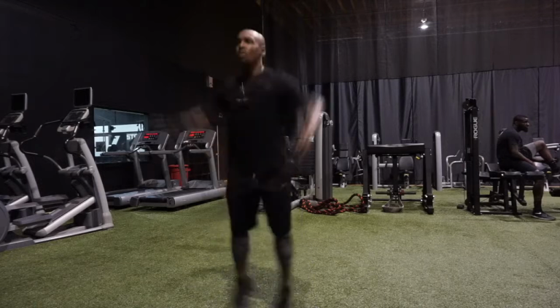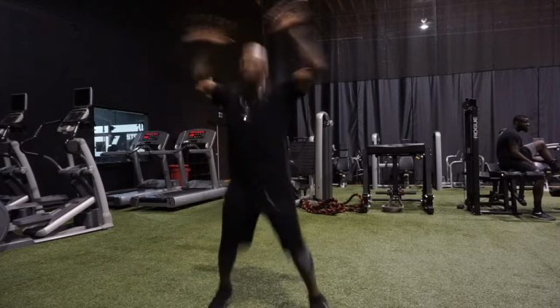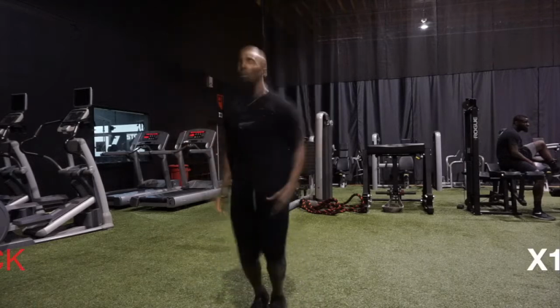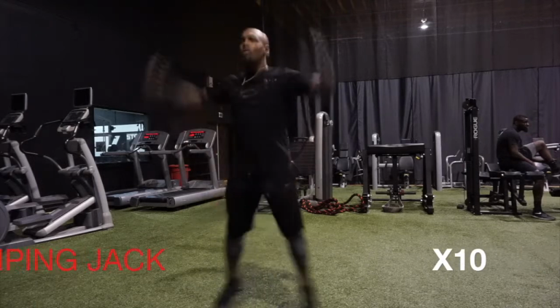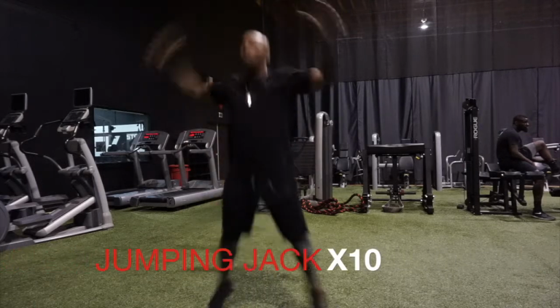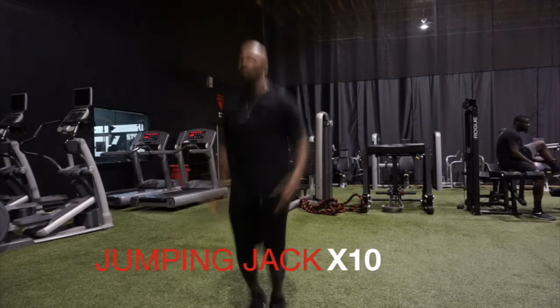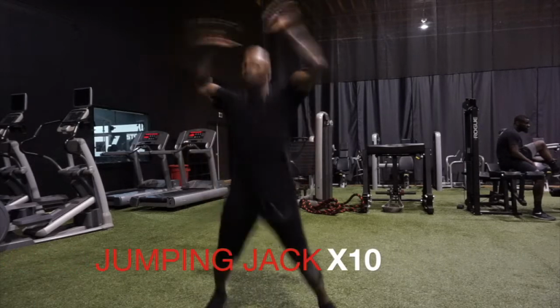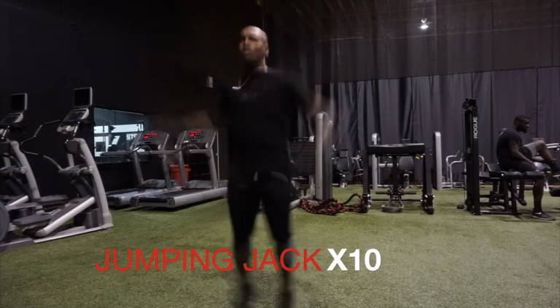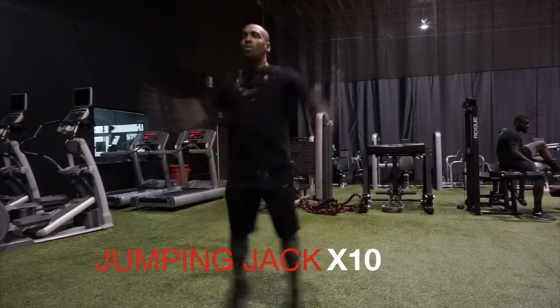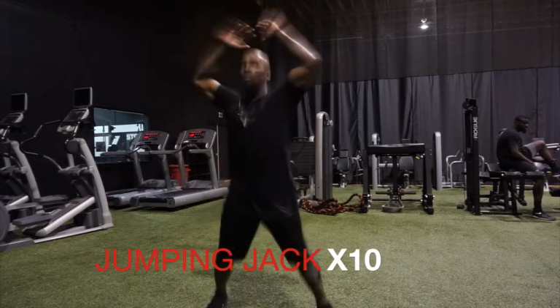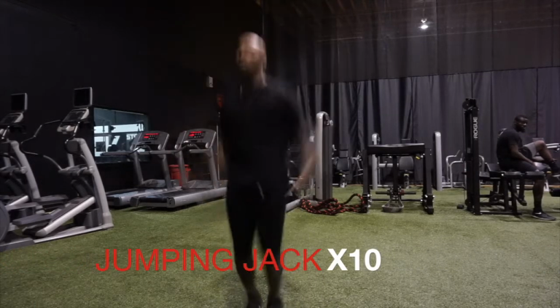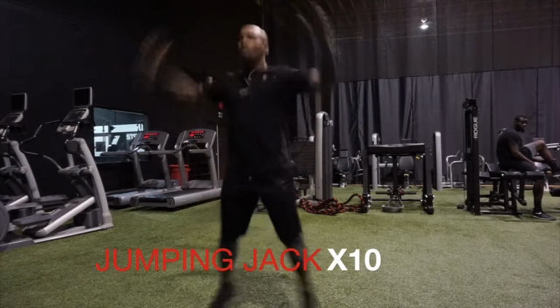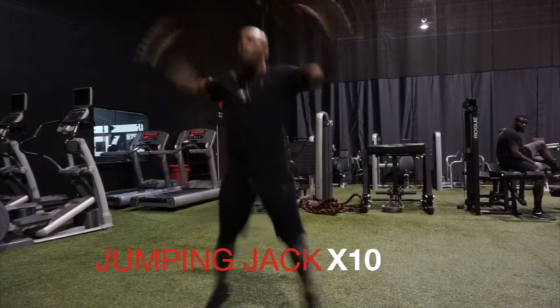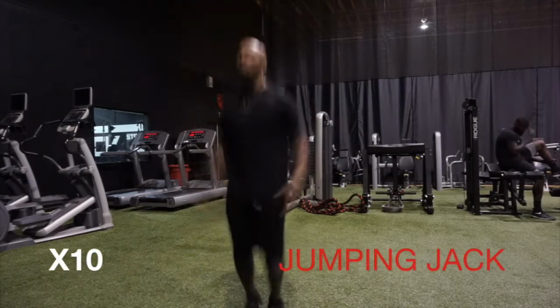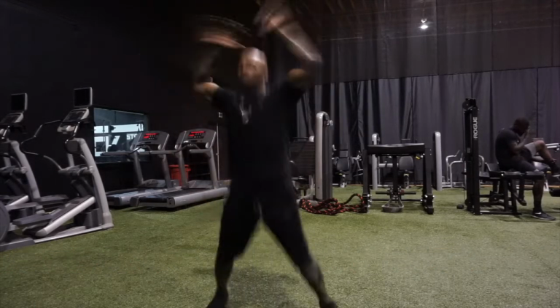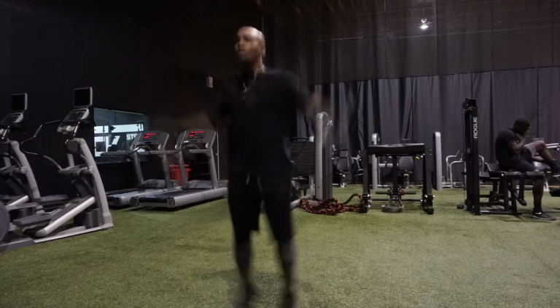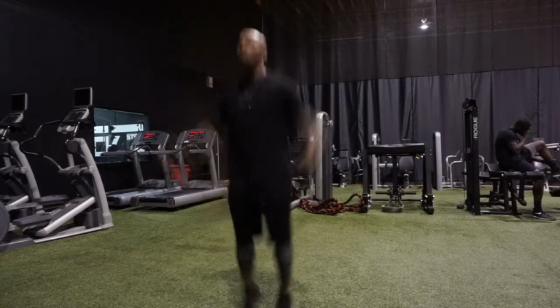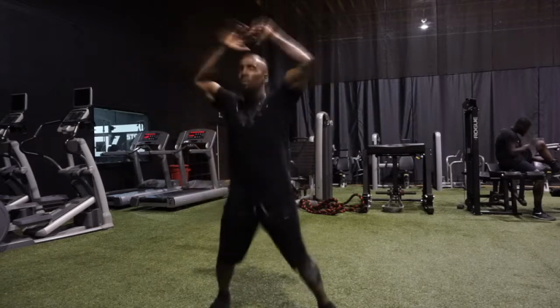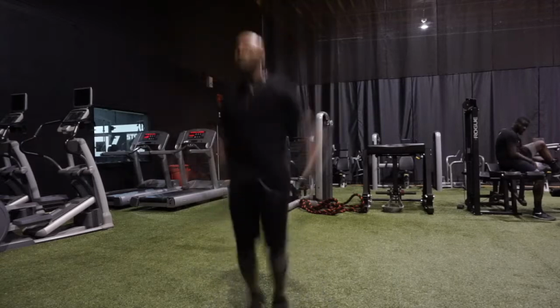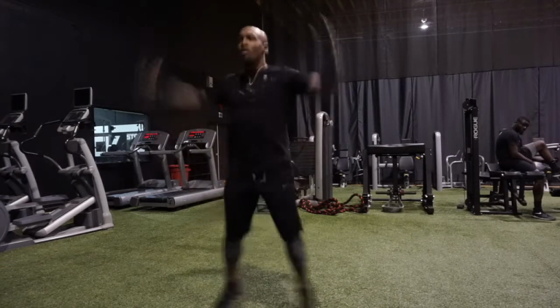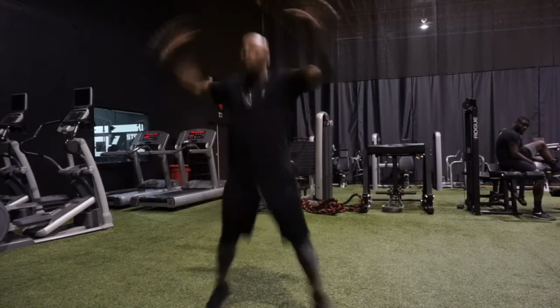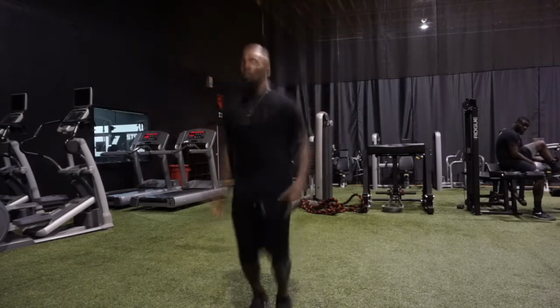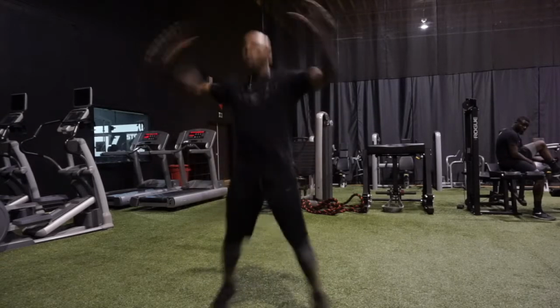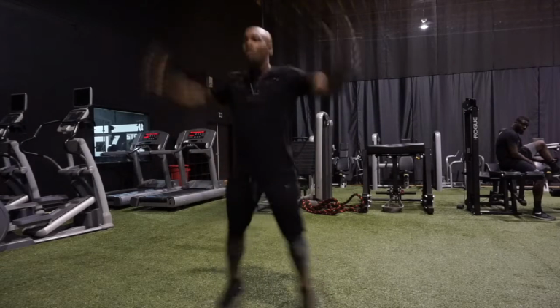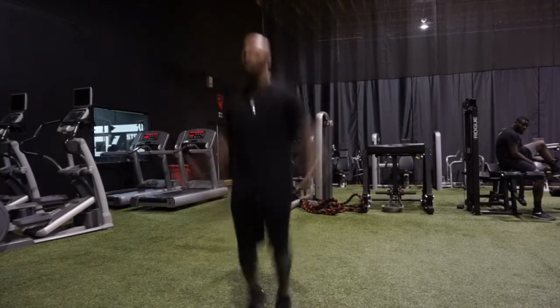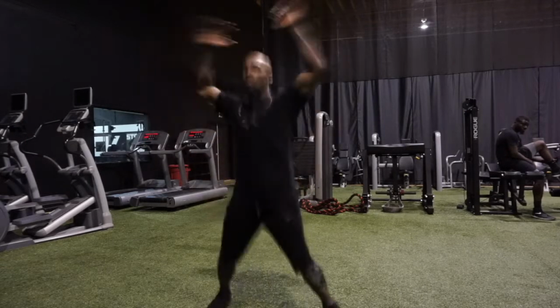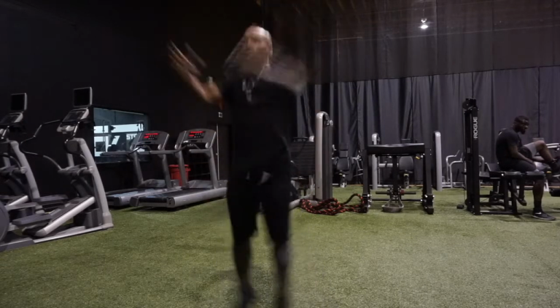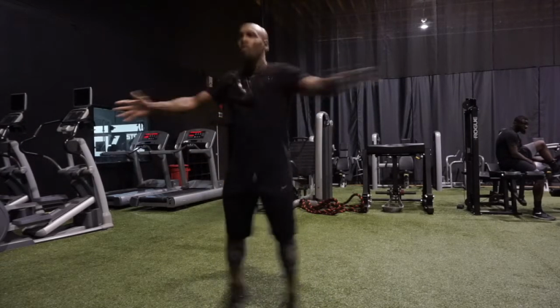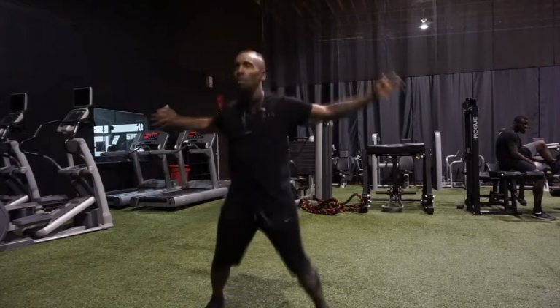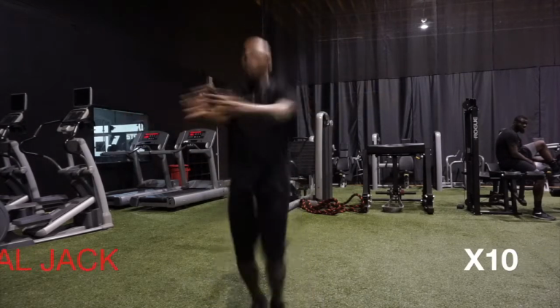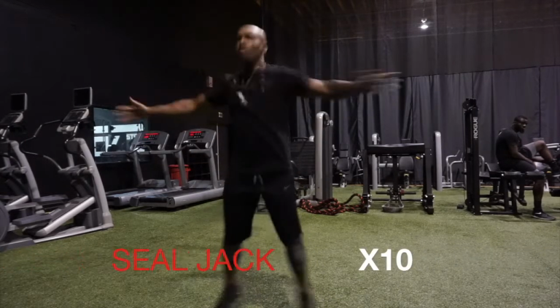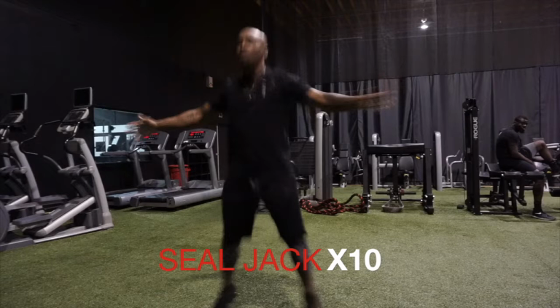Then we're going to transition right into jumping jacks for 10, making sure we're touching at the top and lengthening and stretching to prepare for the training.